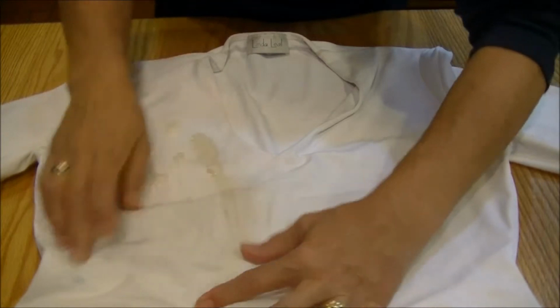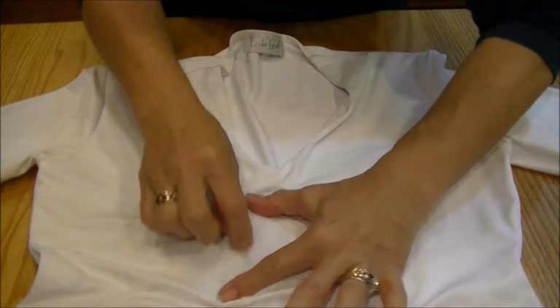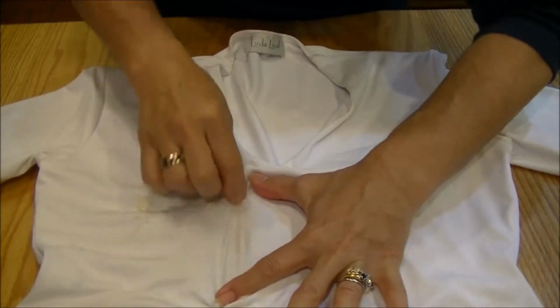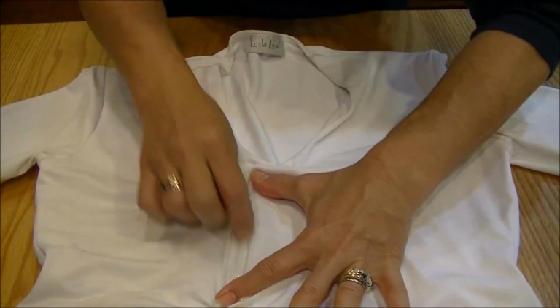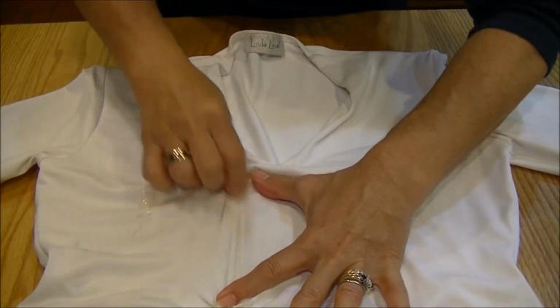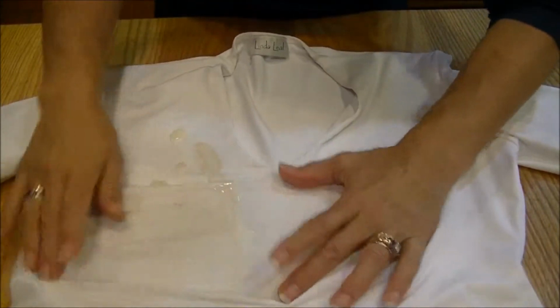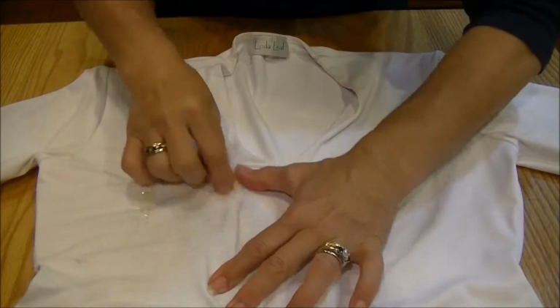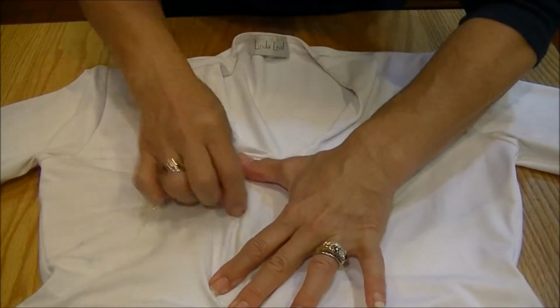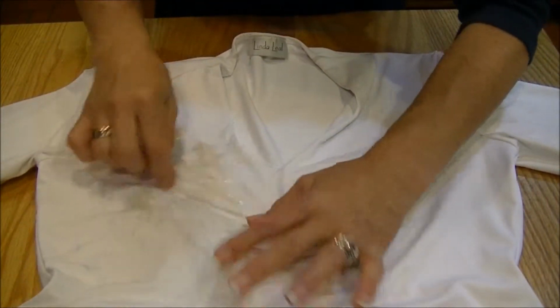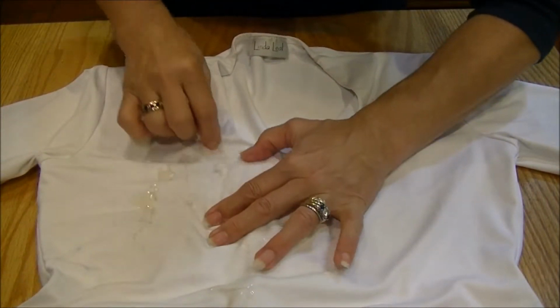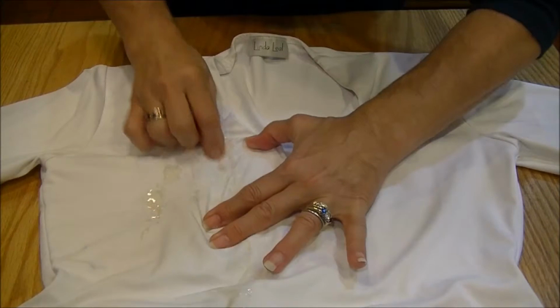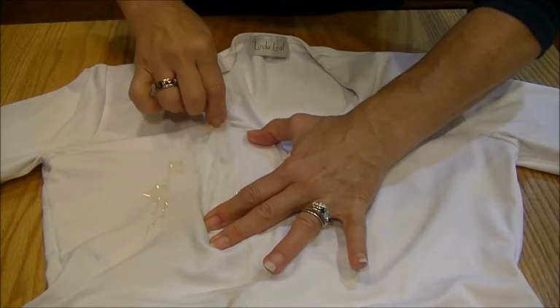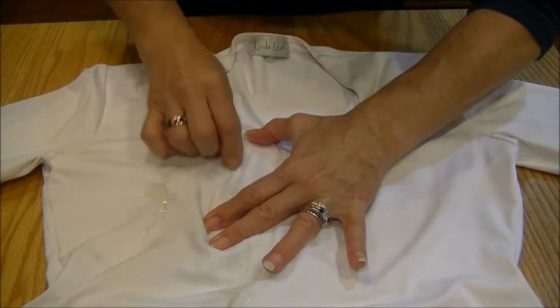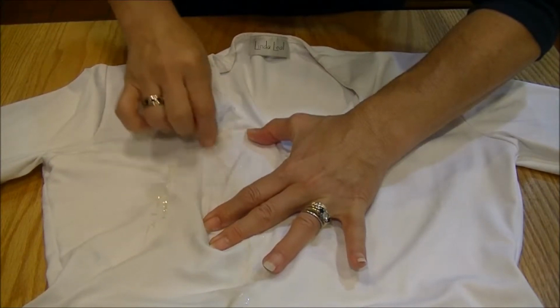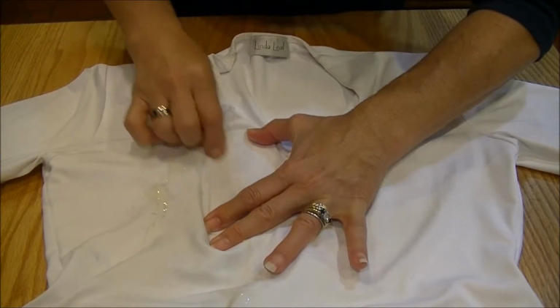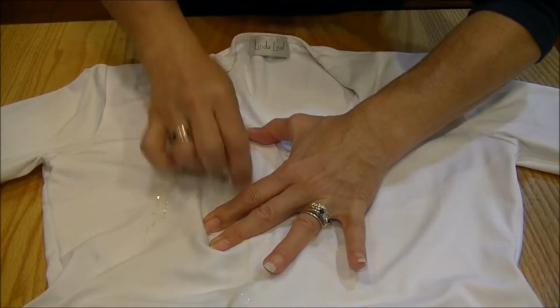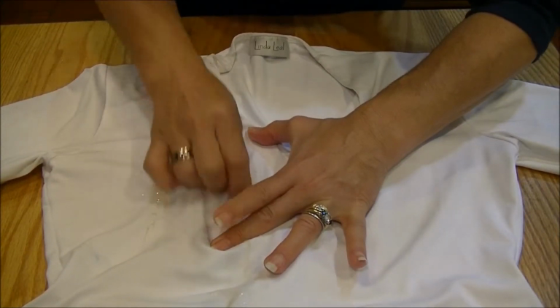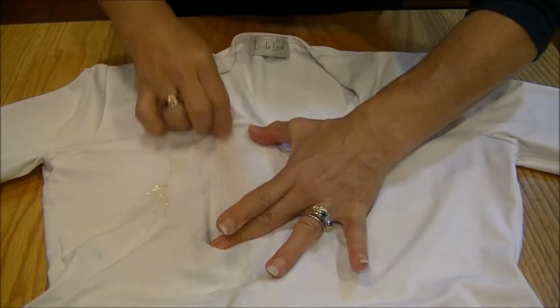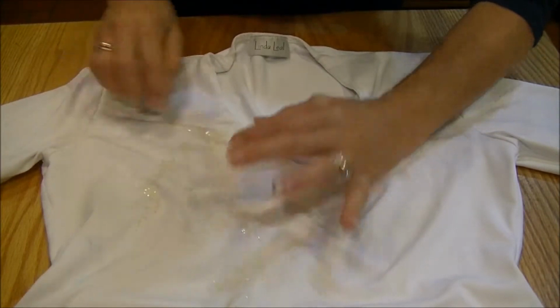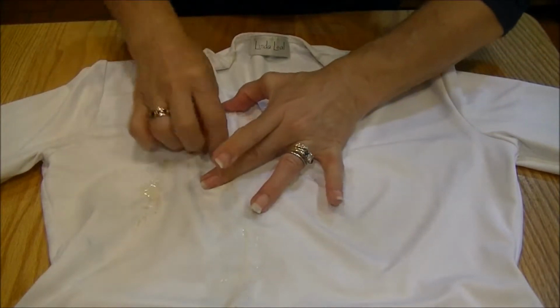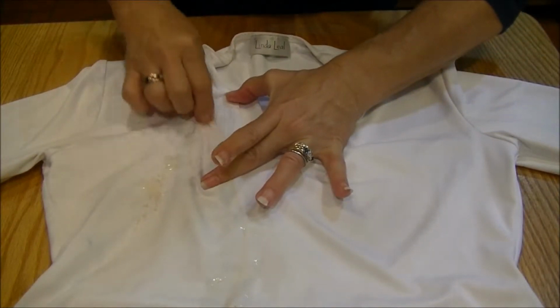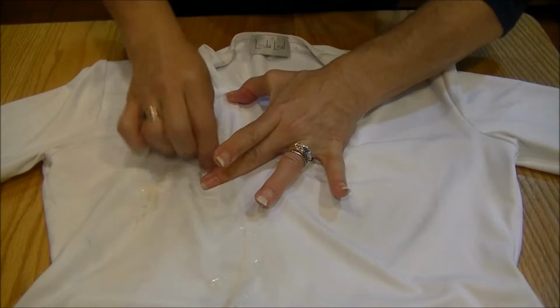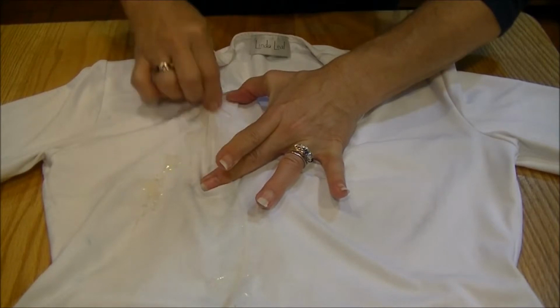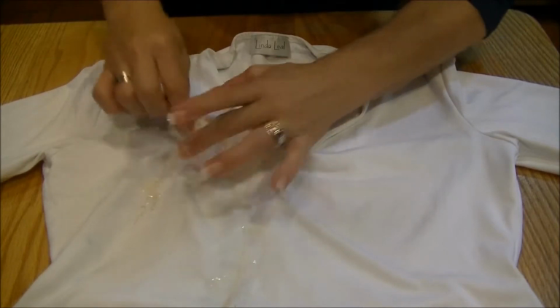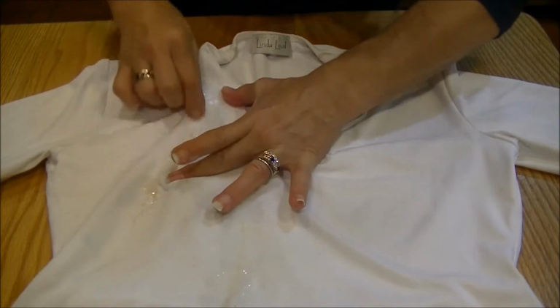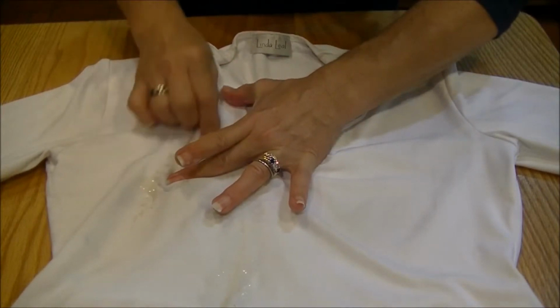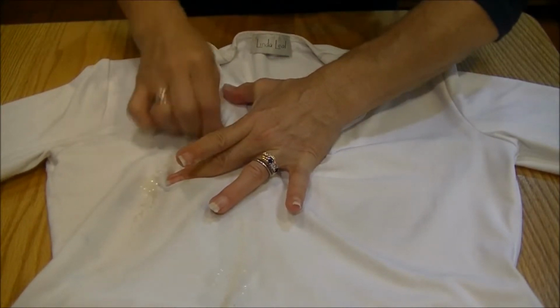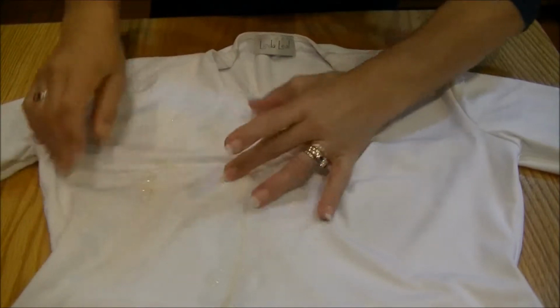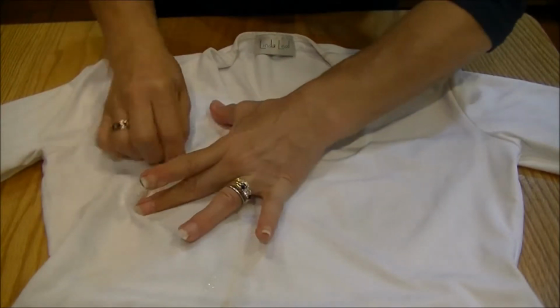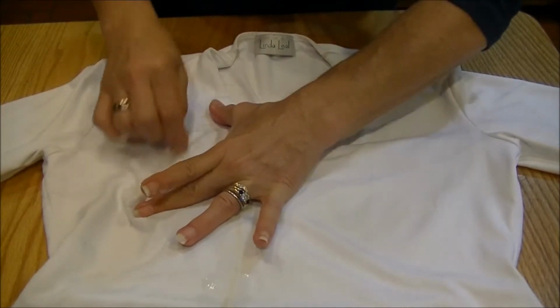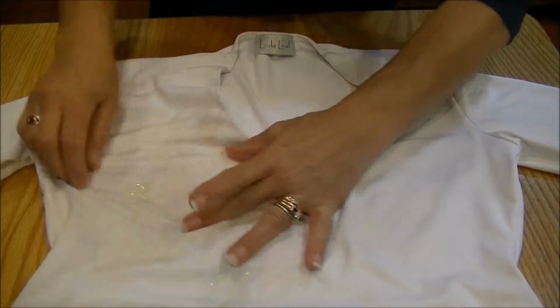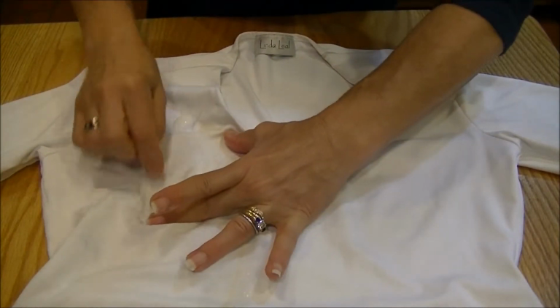Always apply it to the fabric dry. Don't wet the material first. This is quite a big stain, so you can see that it's taking some rubbing to get into all the areas.